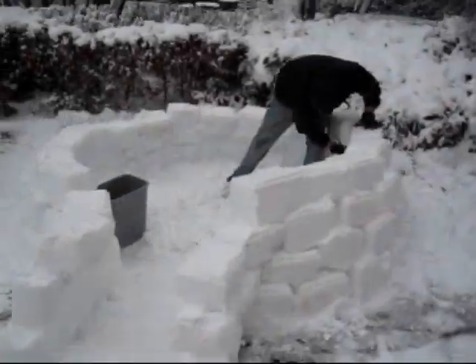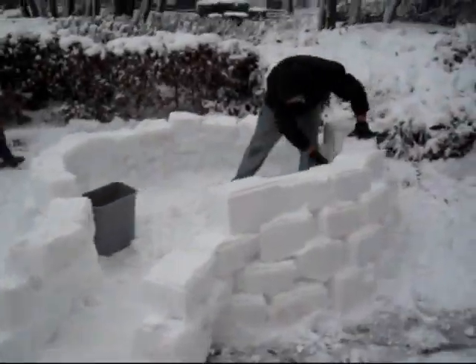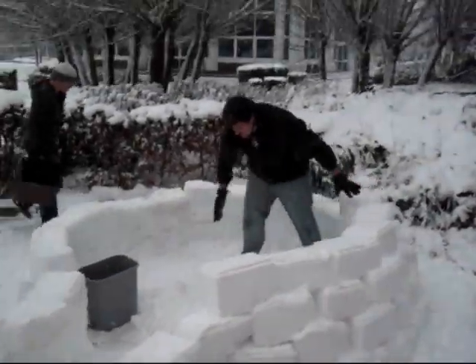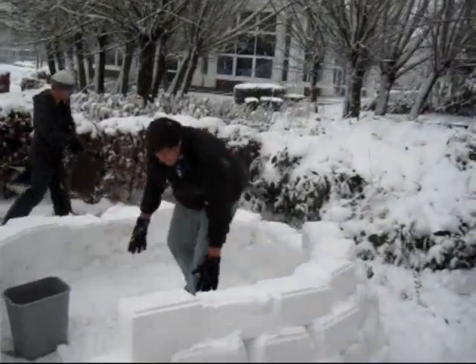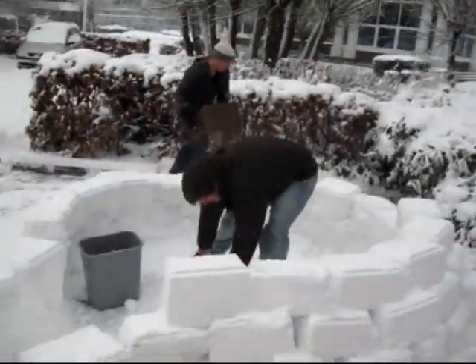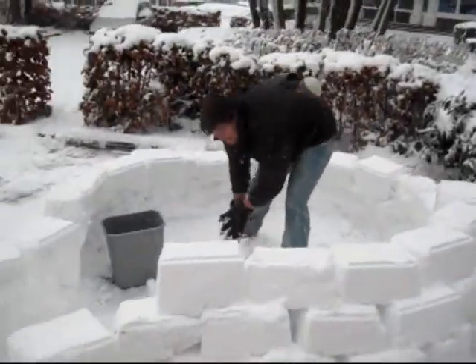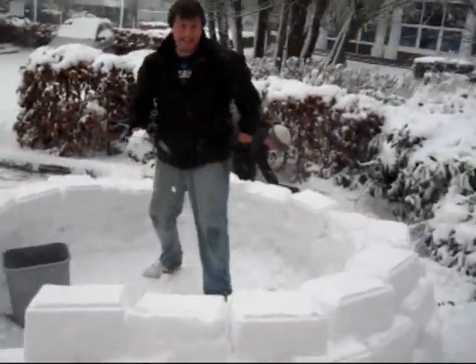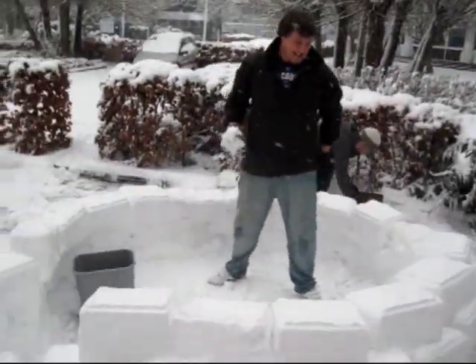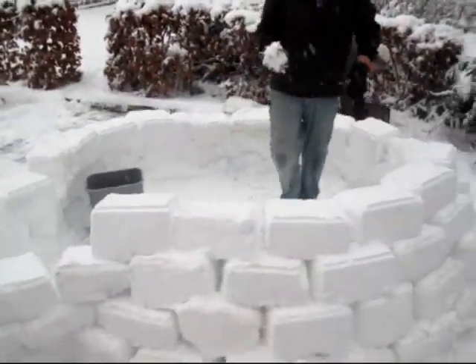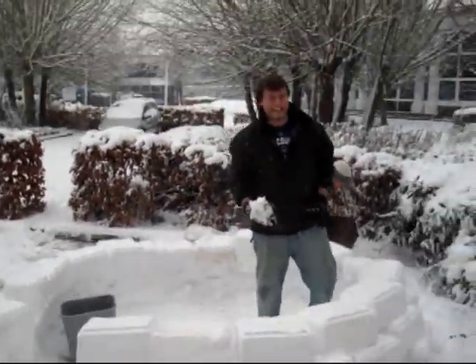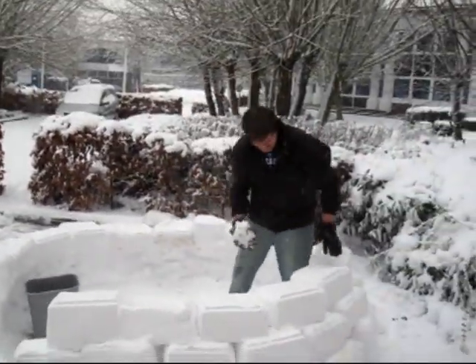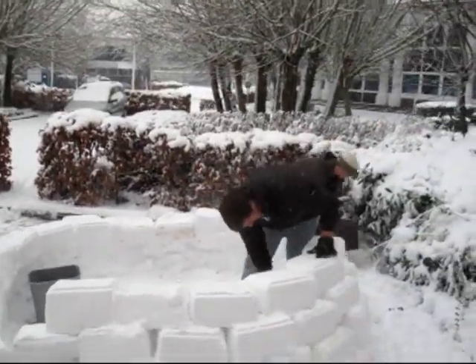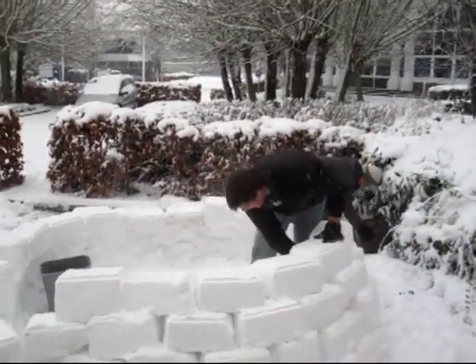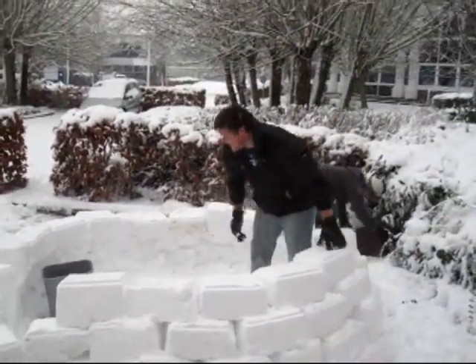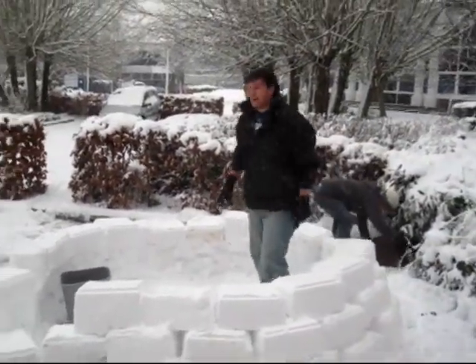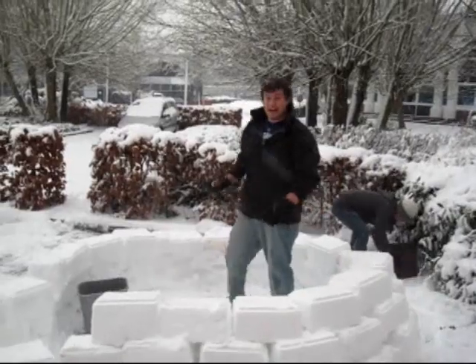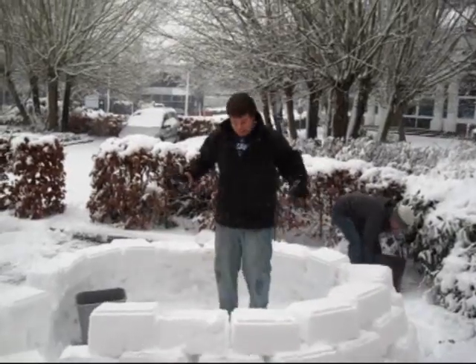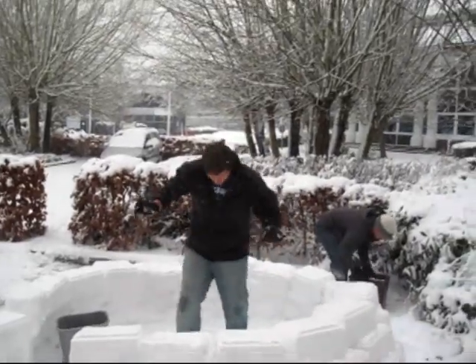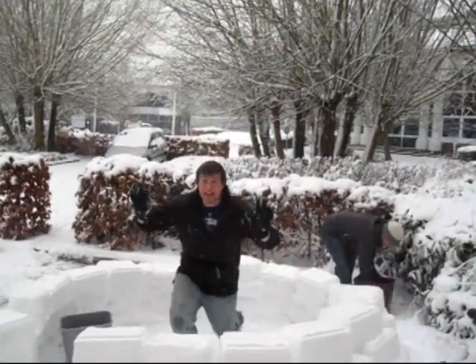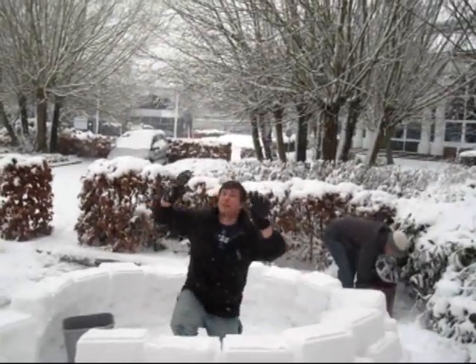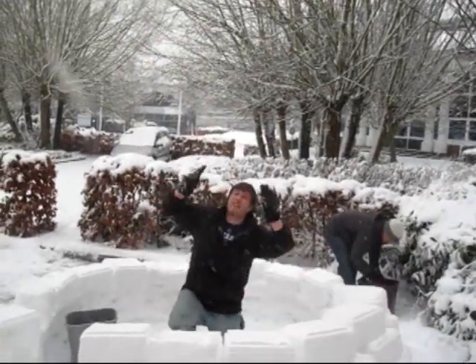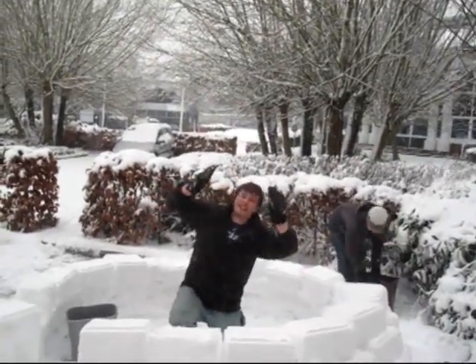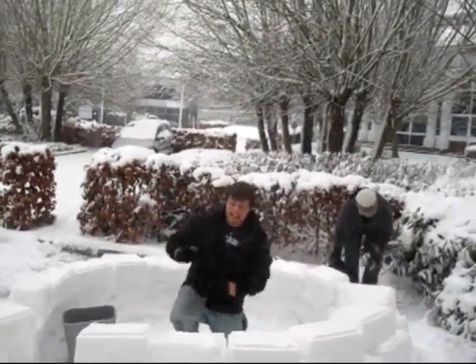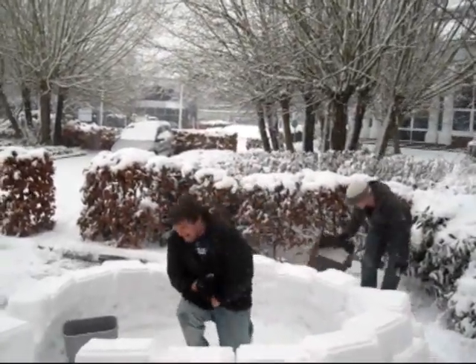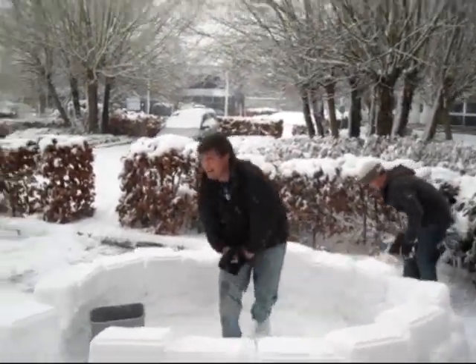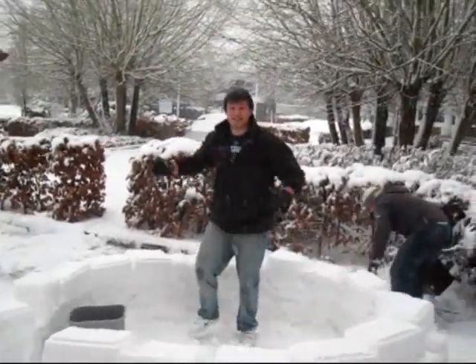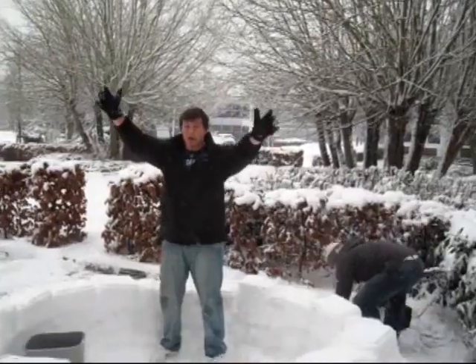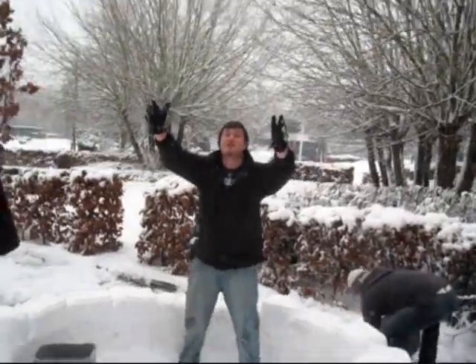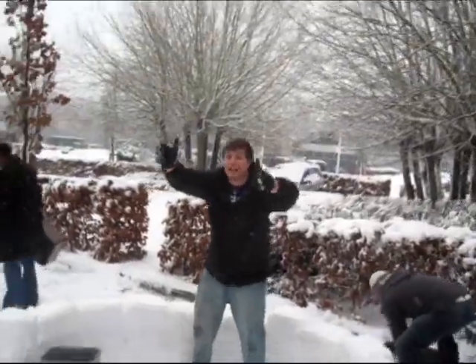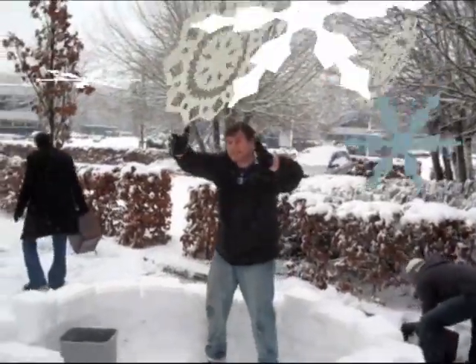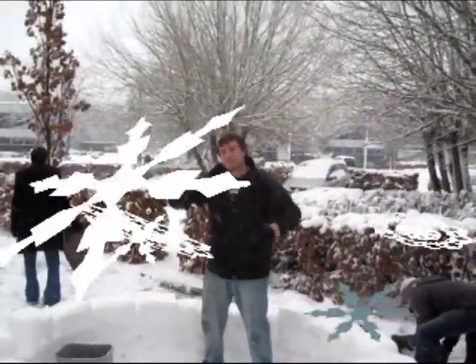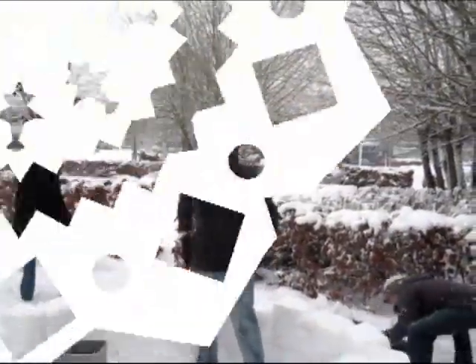Now tell me something, Dan. When it comes time to put the keystone at the very top, how is that going to work? You have an AE stood here holding it all up, and then an ISR on top just gently placing the last one.